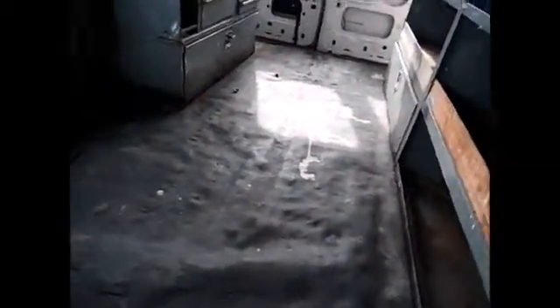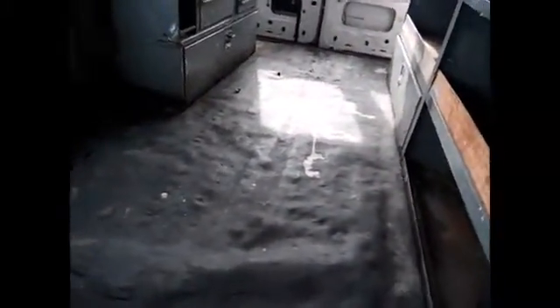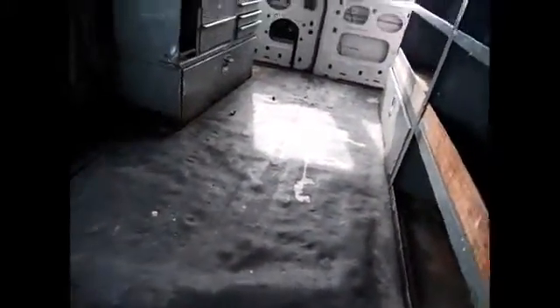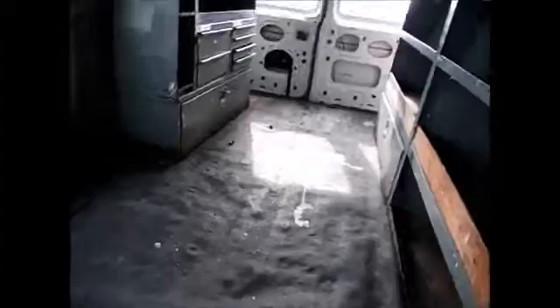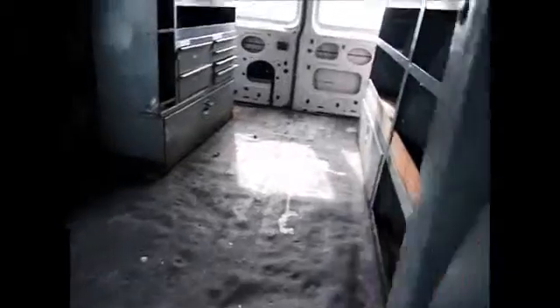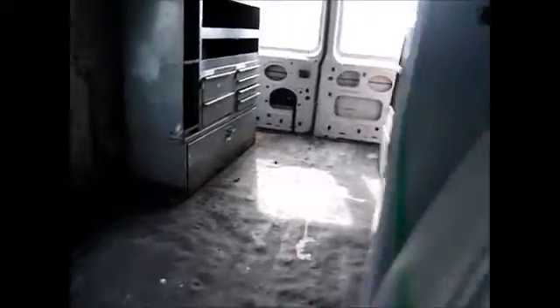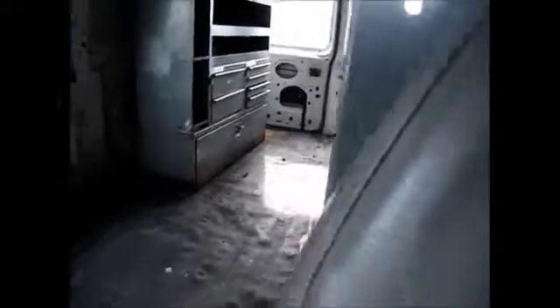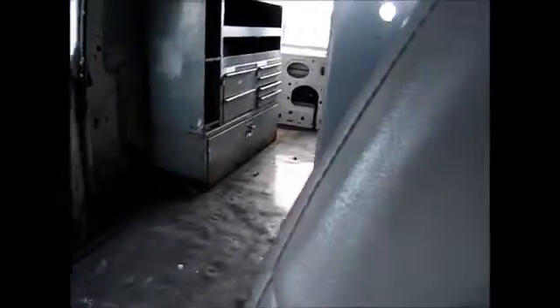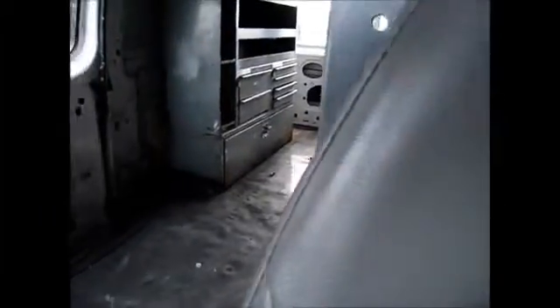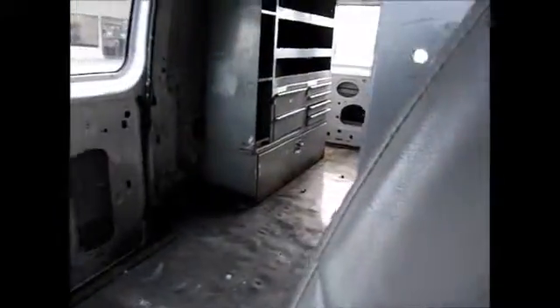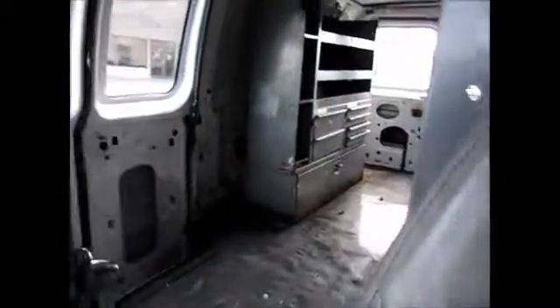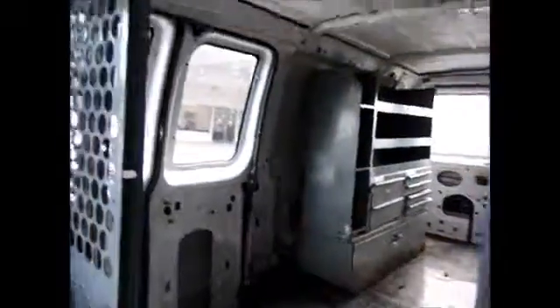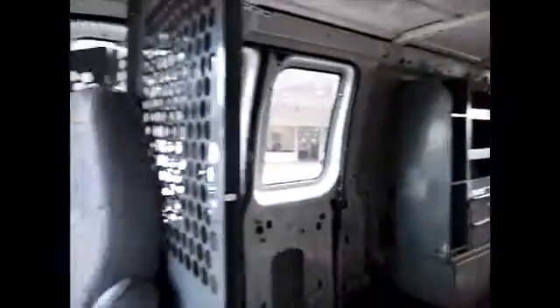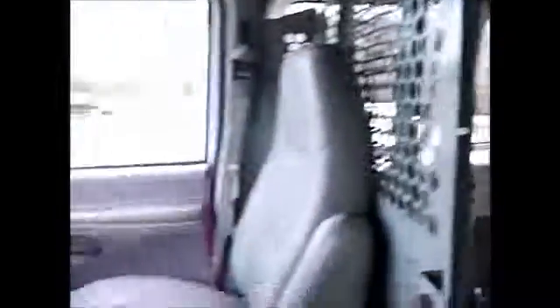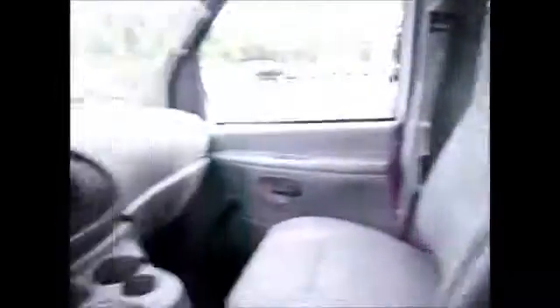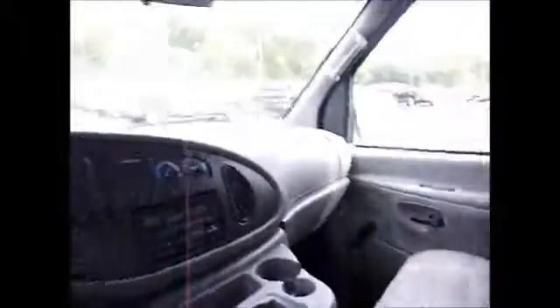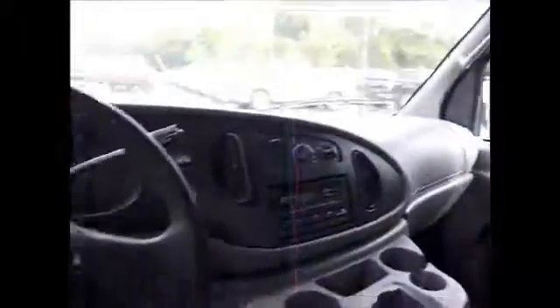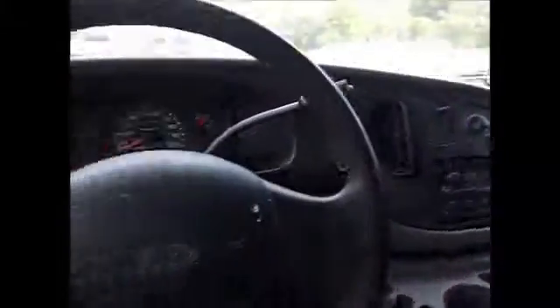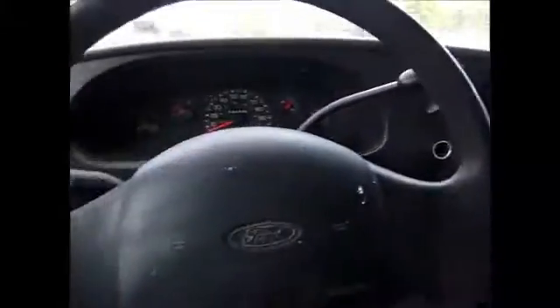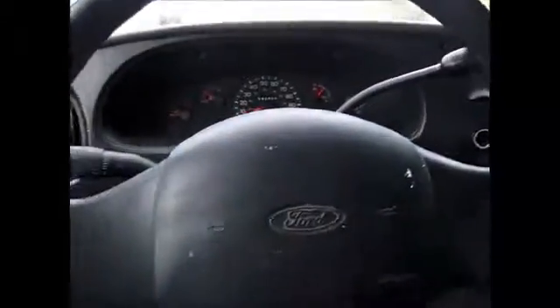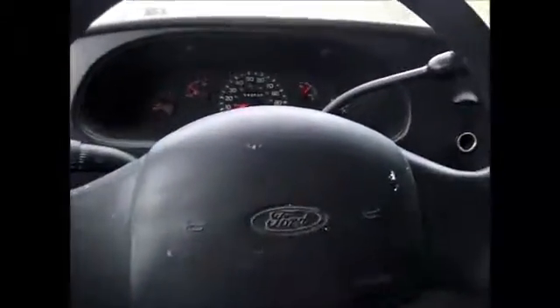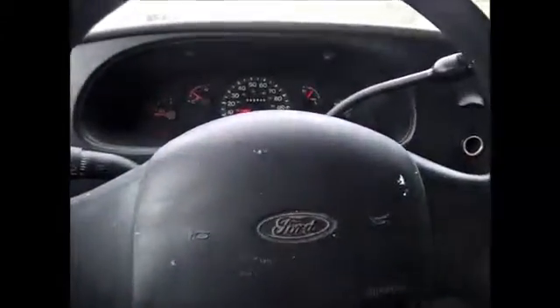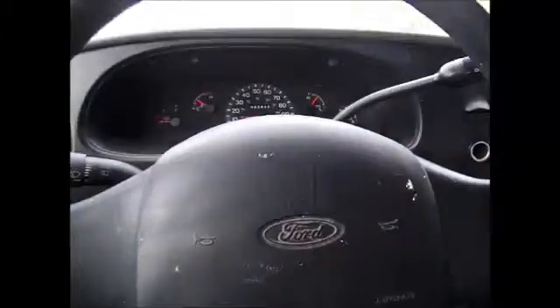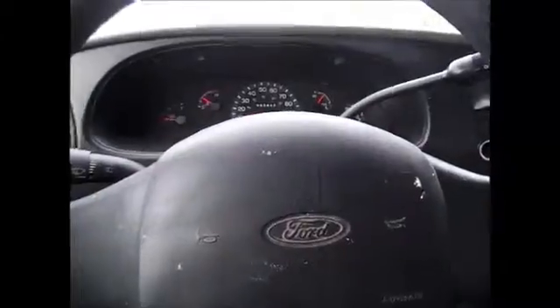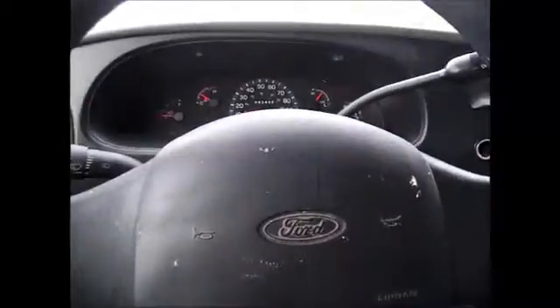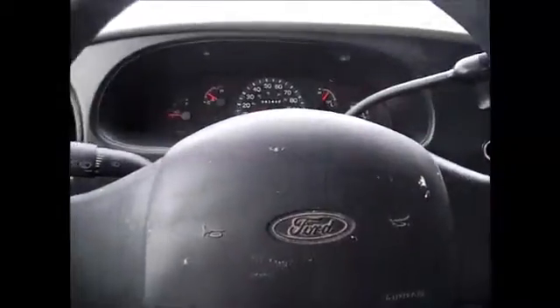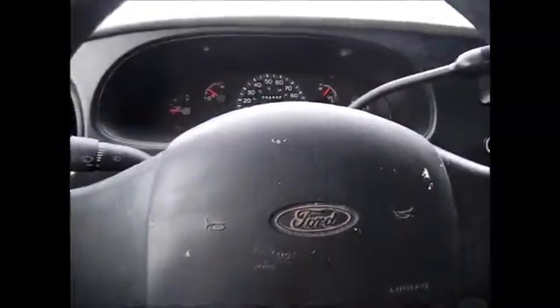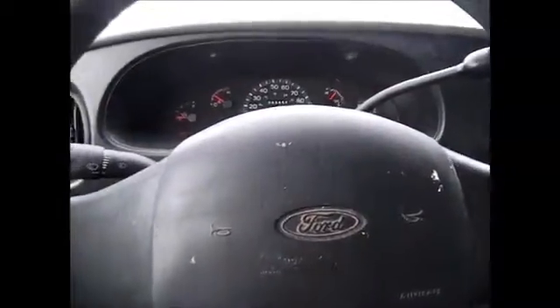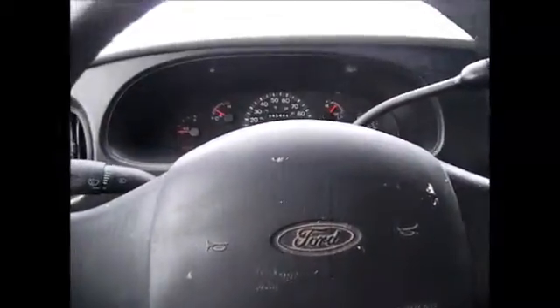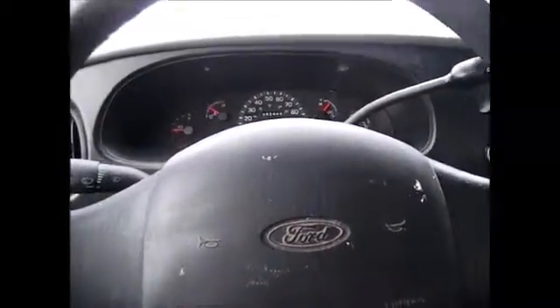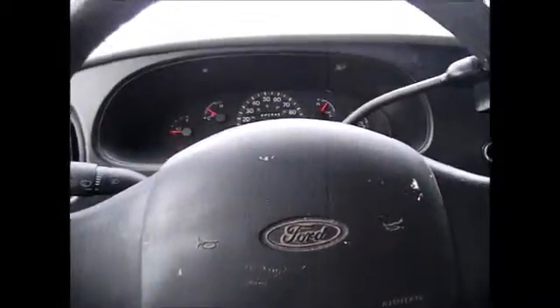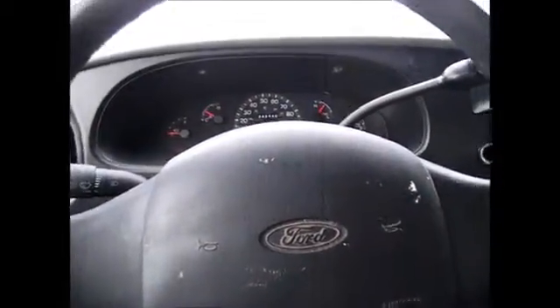But overall, it's a decent work truck in good condition. Come and check it out today — I'm sure you'll love it.